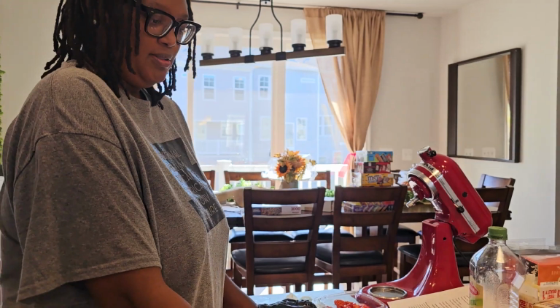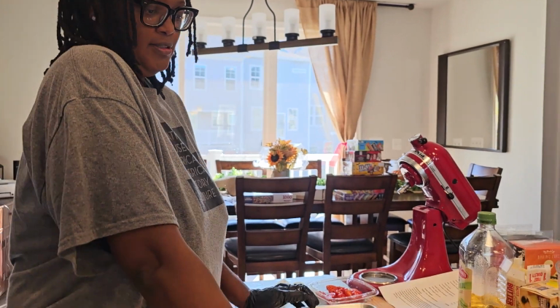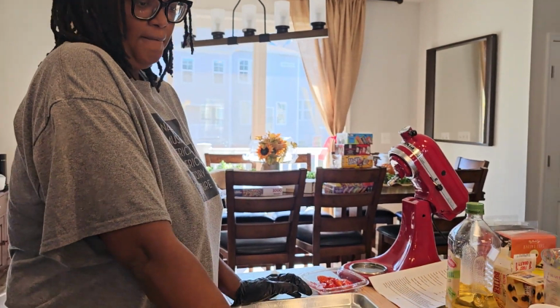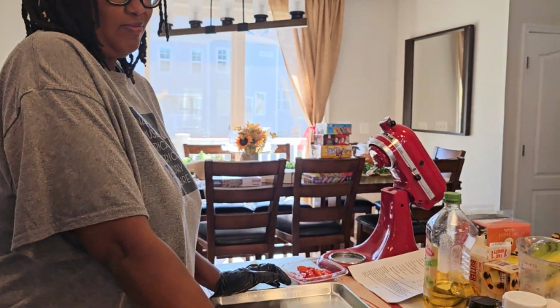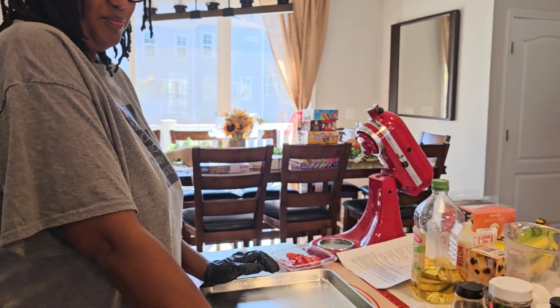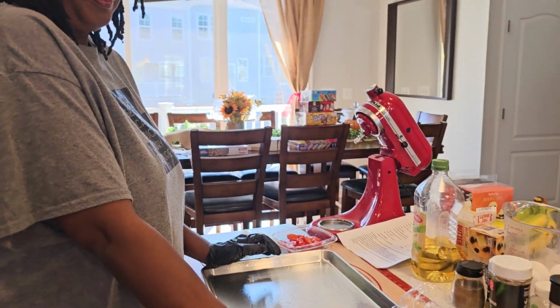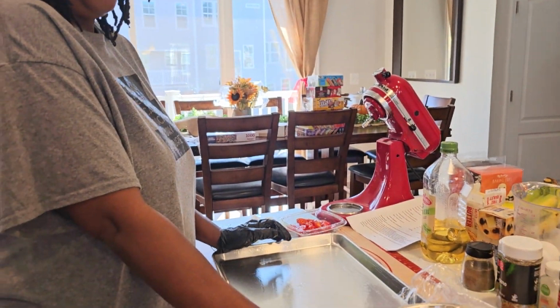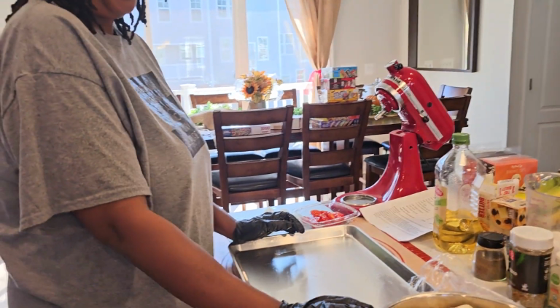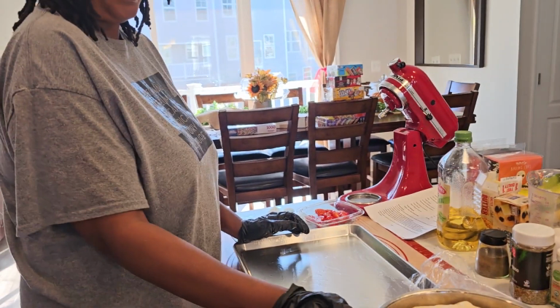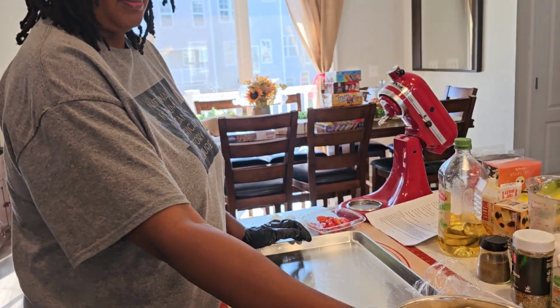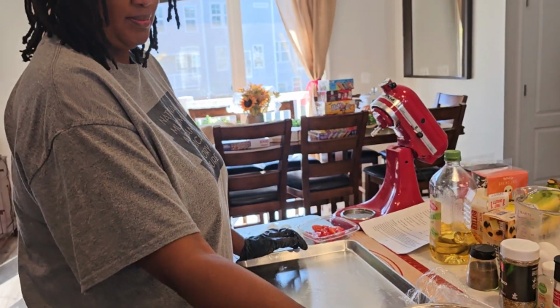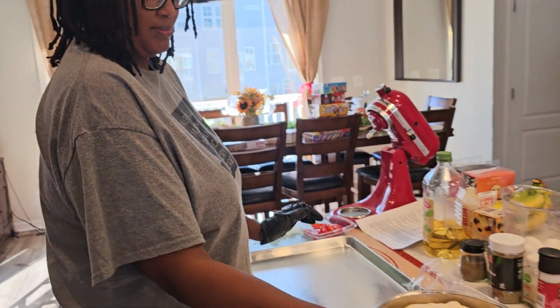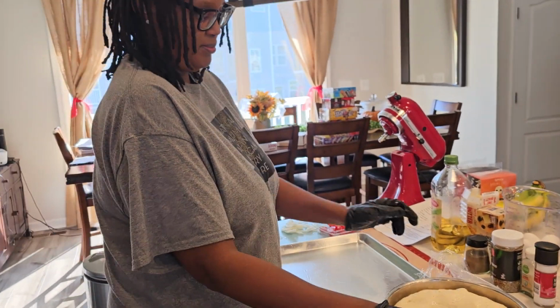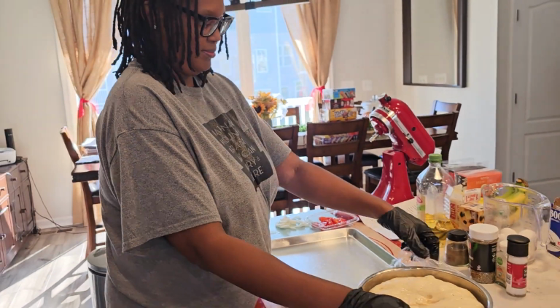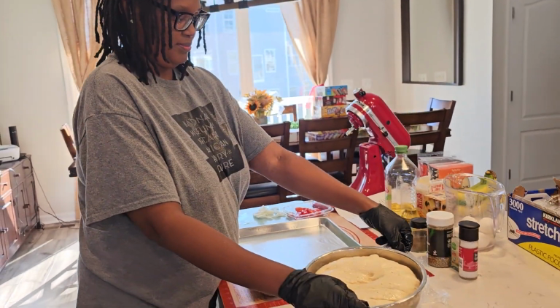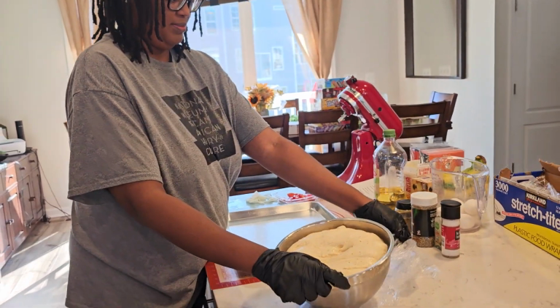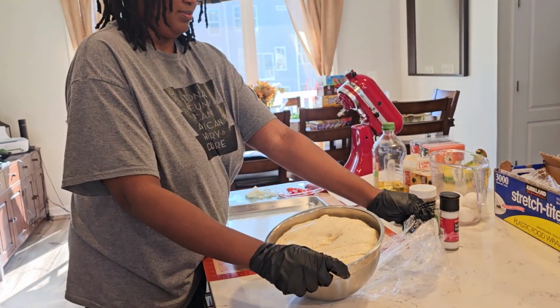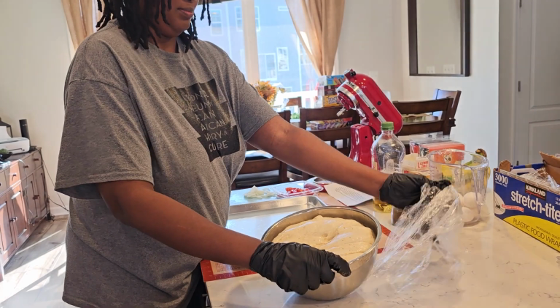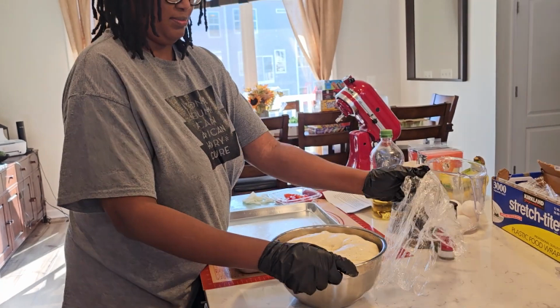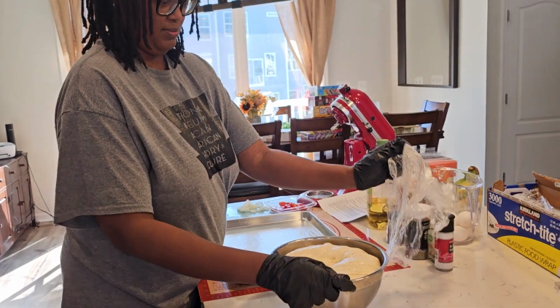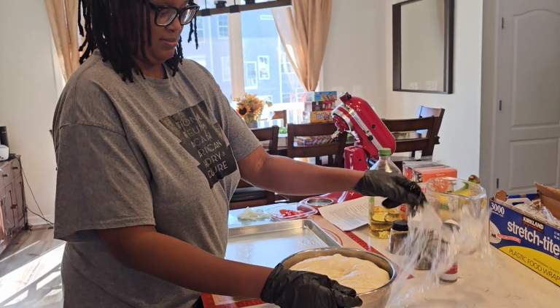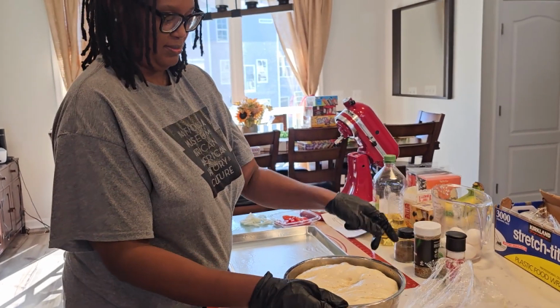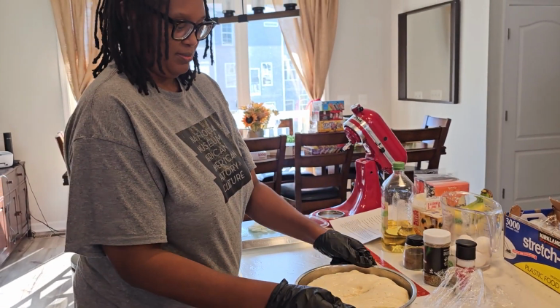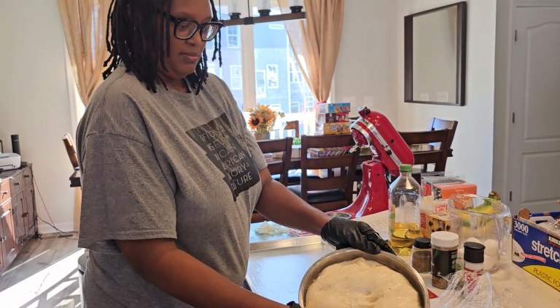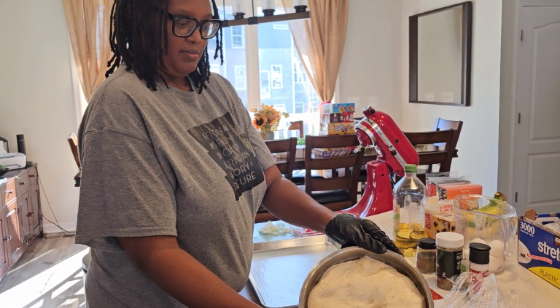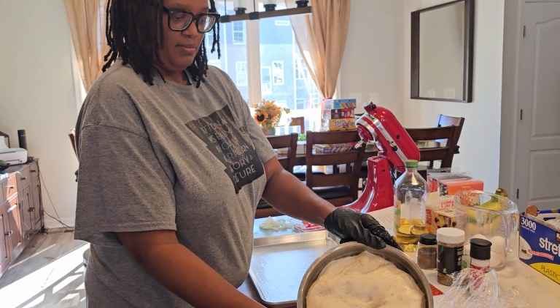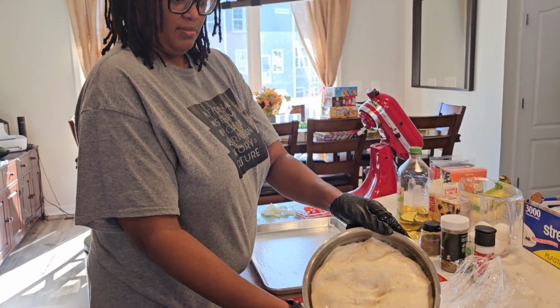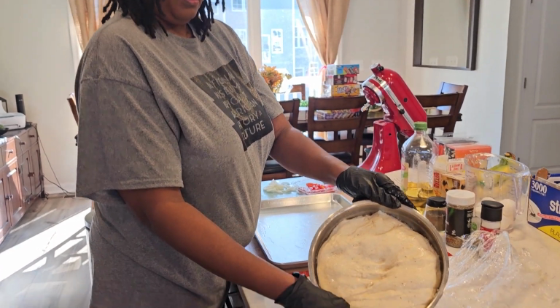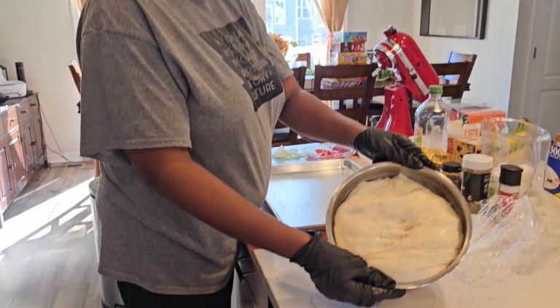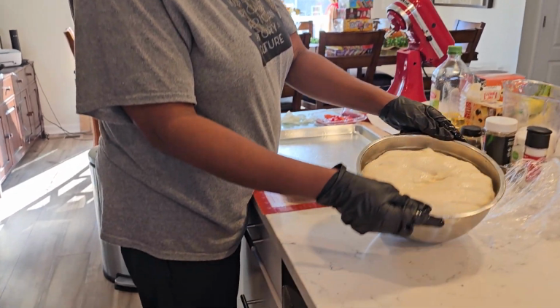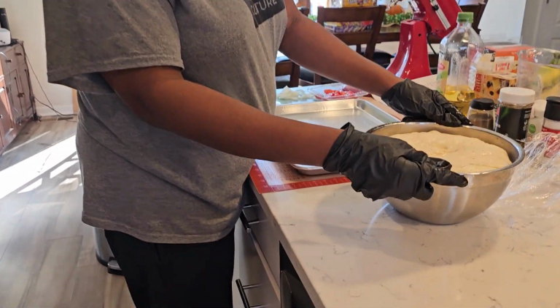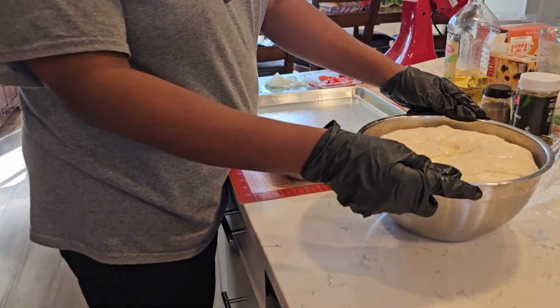Well, greetings from Q, D&Q's Adventures. We're in the kitchen and Honey Baby is making focaccia.